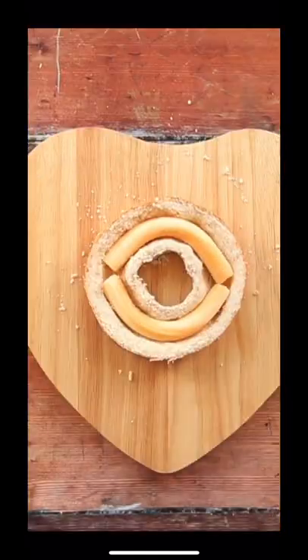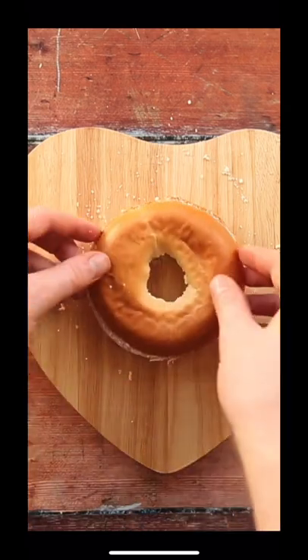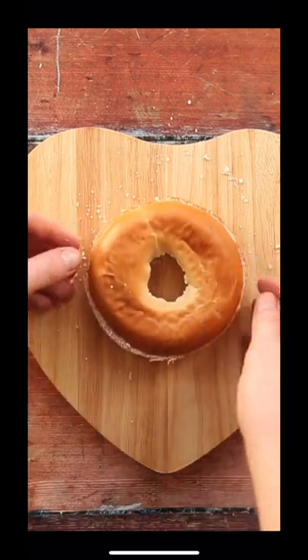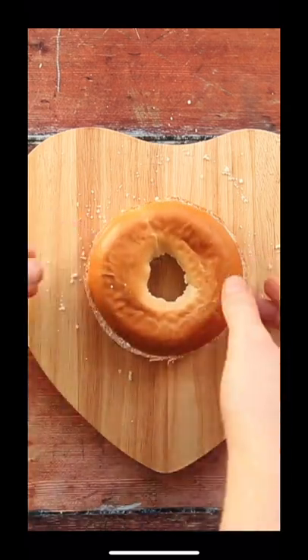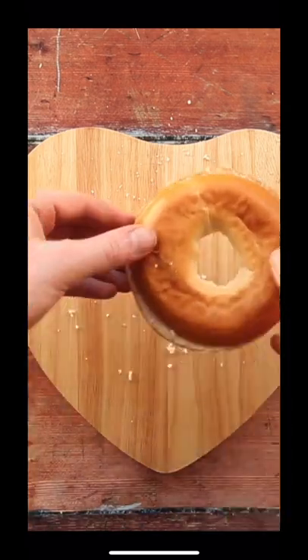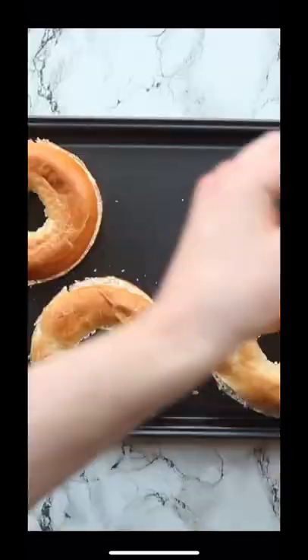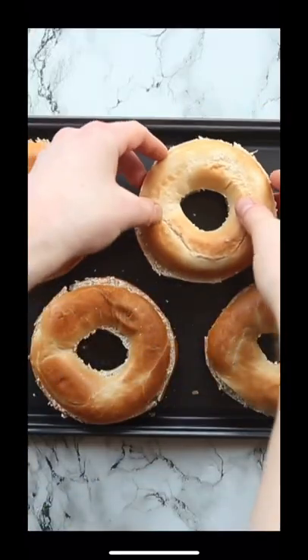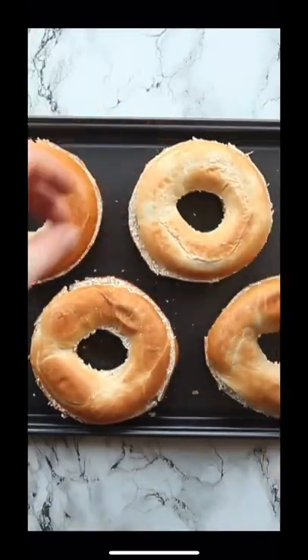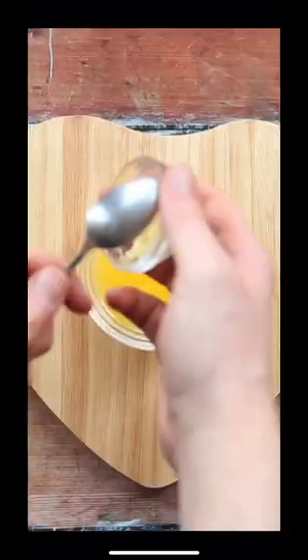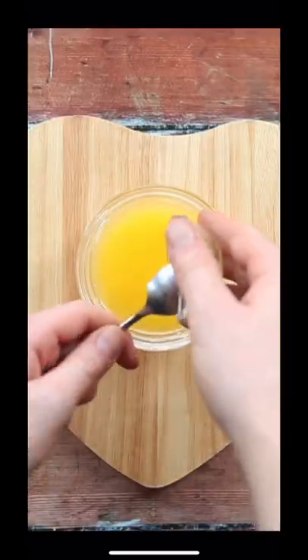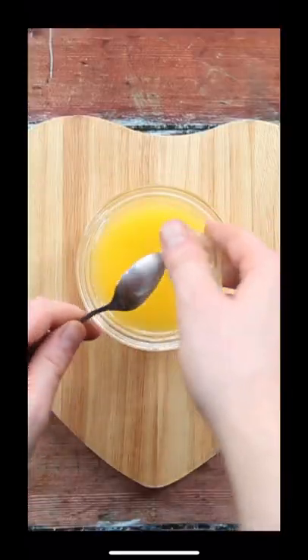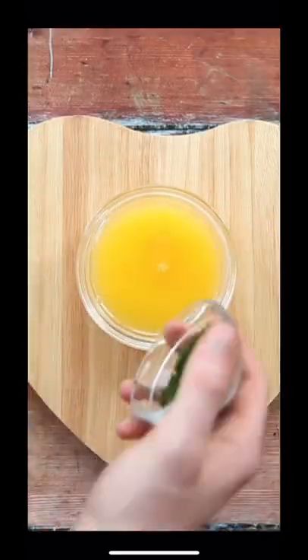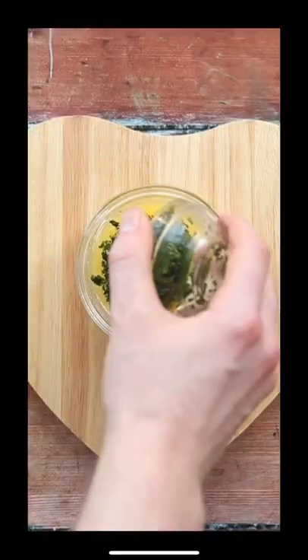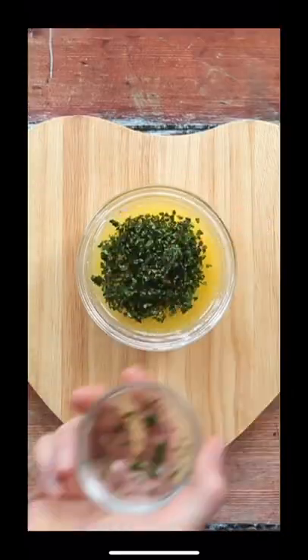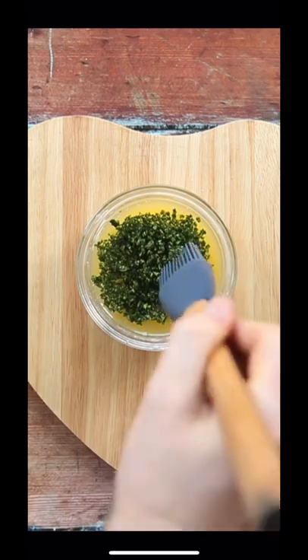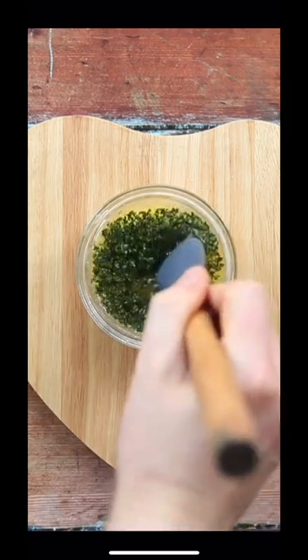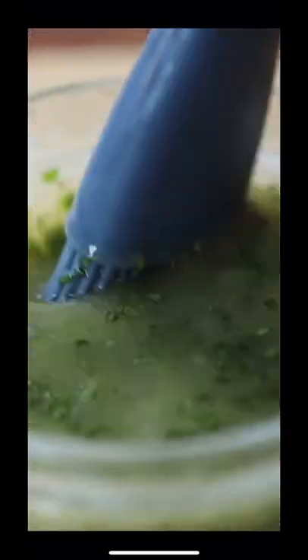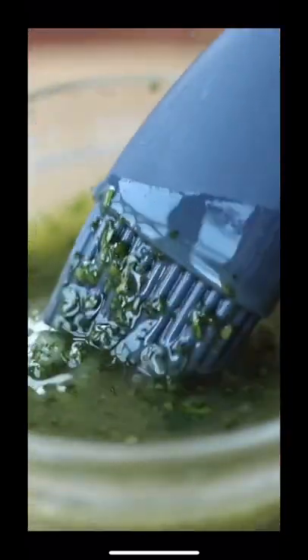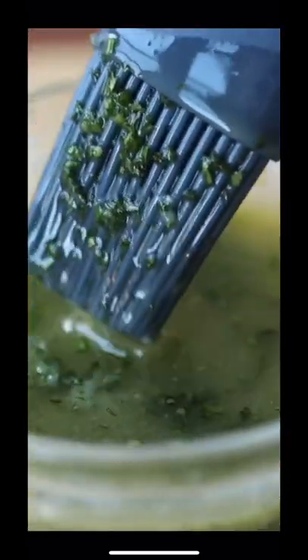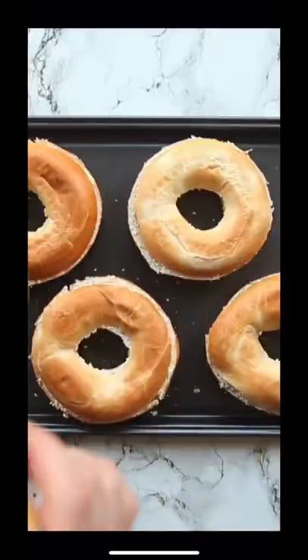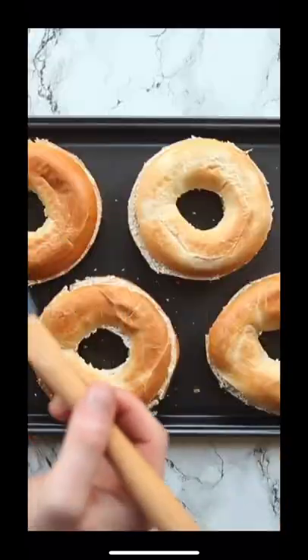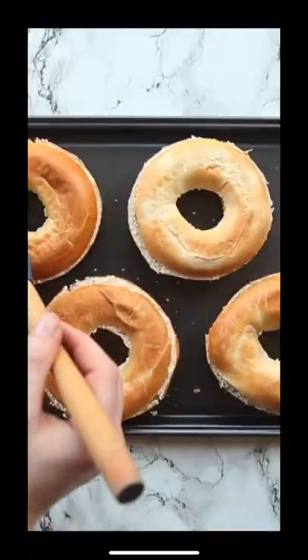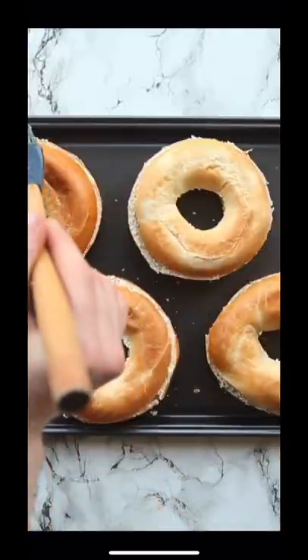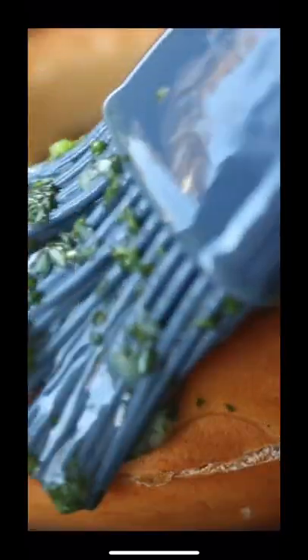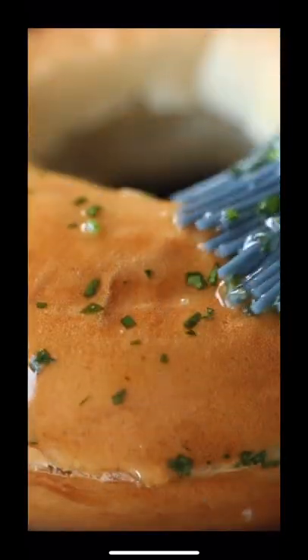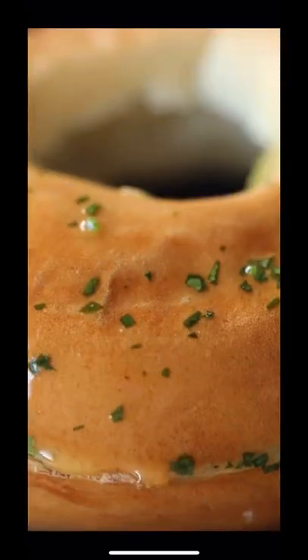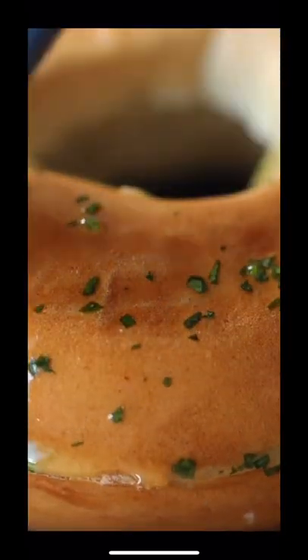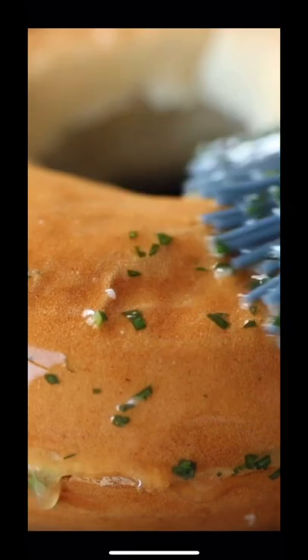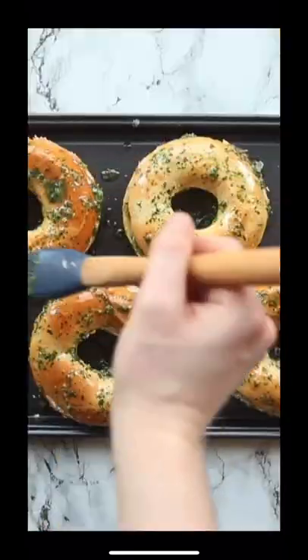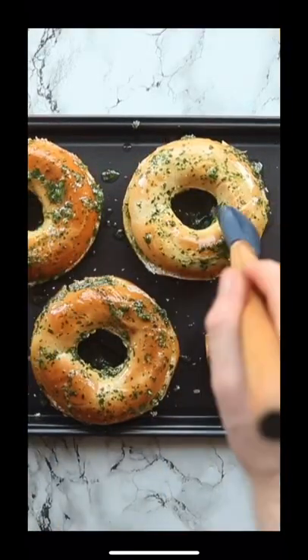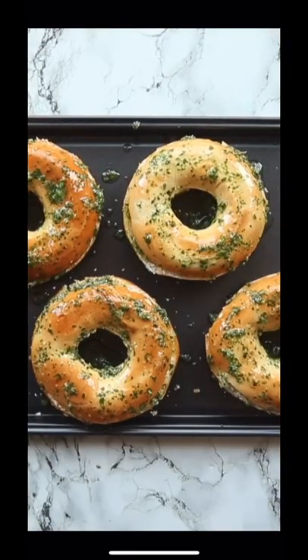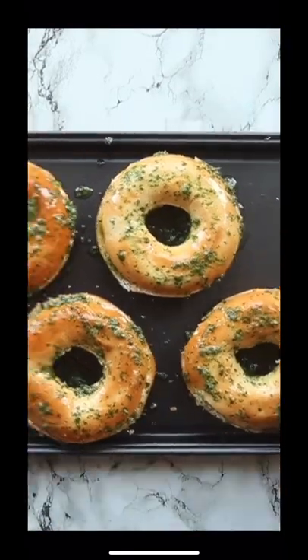Then pop on the lid and whack them on a baking tray. To ensure they don't dry out in the oven and to add extra flavor, we're going to add some melted butter with some very finely diced and mashed garlic and some fresh parsley.